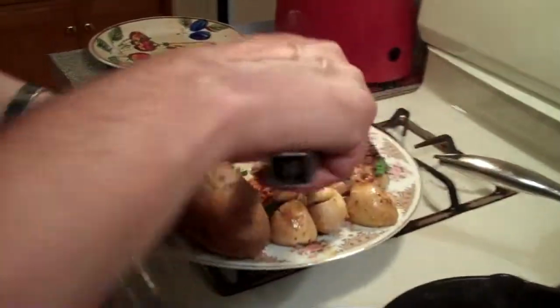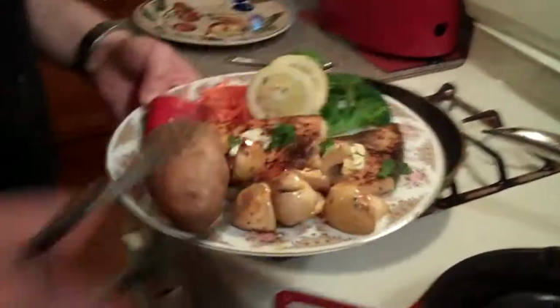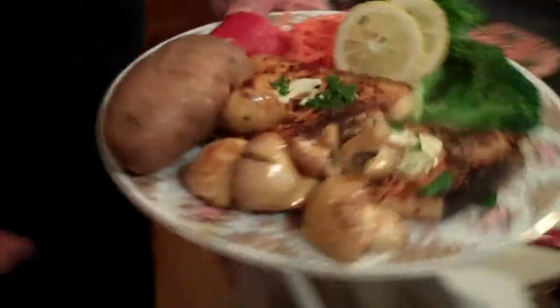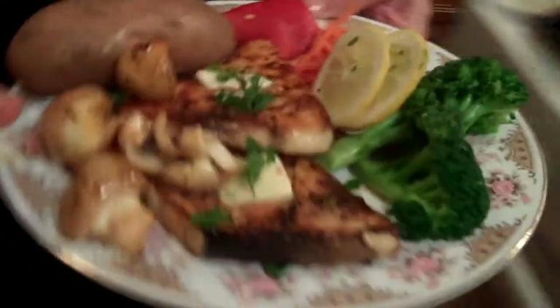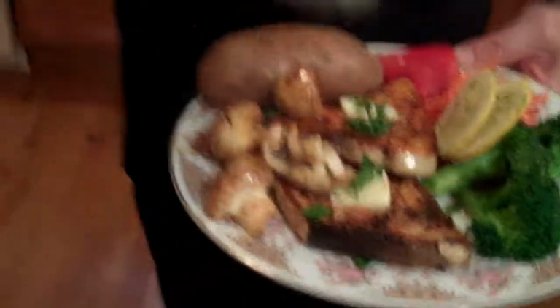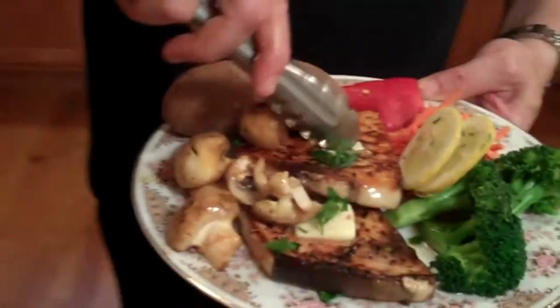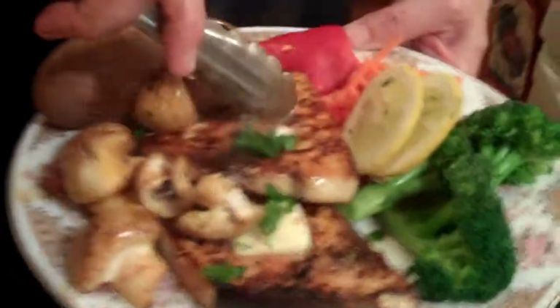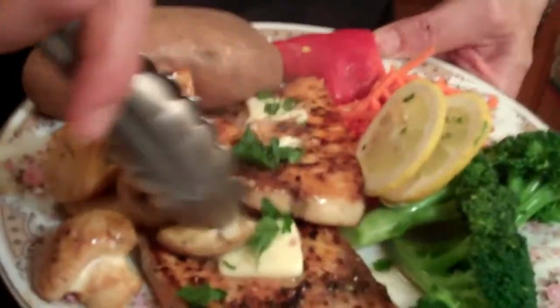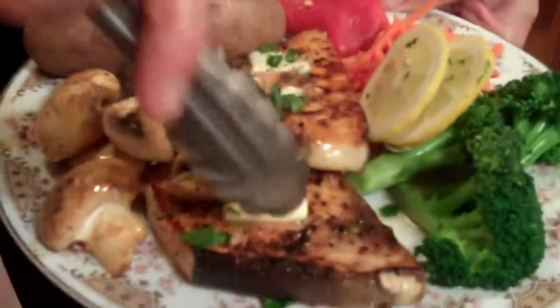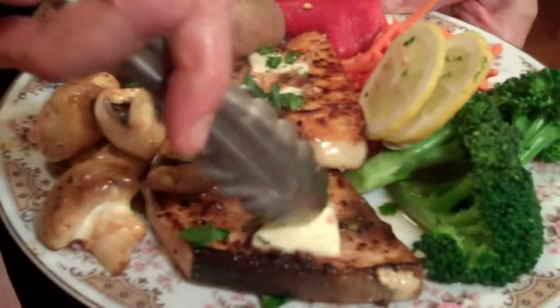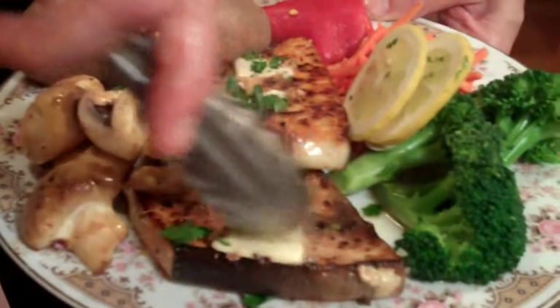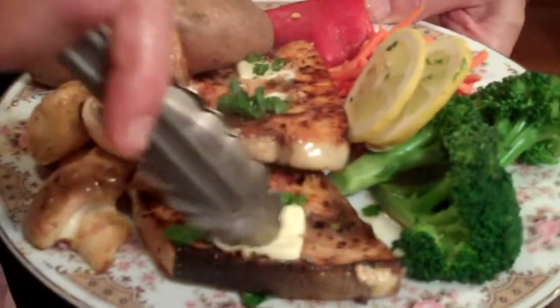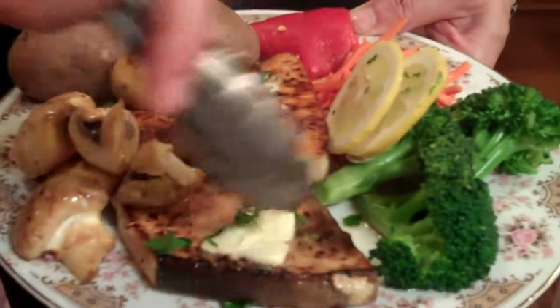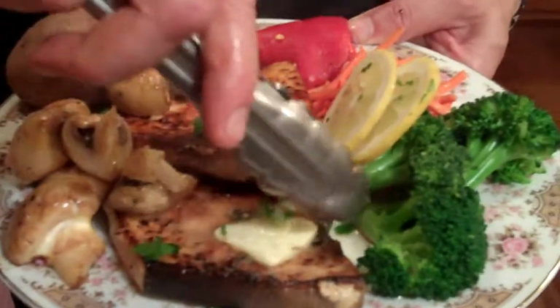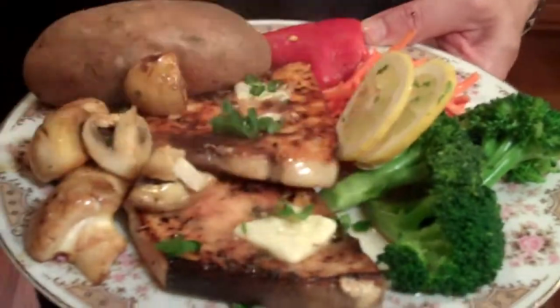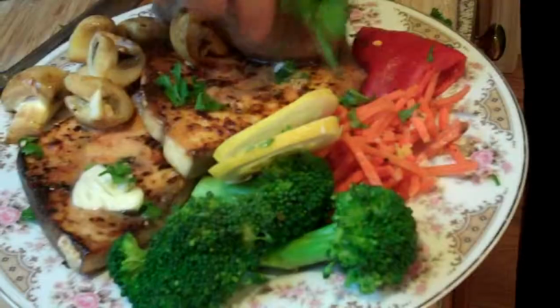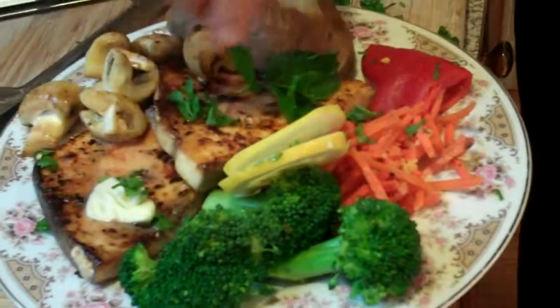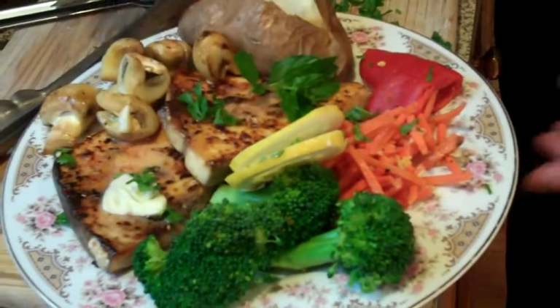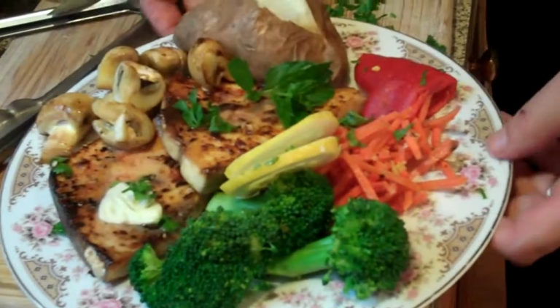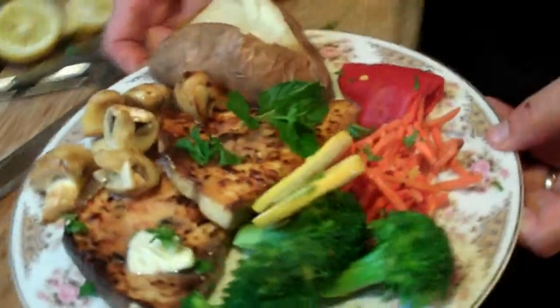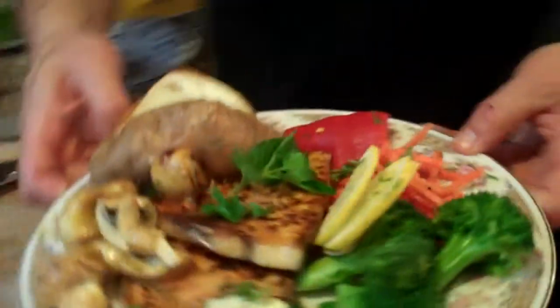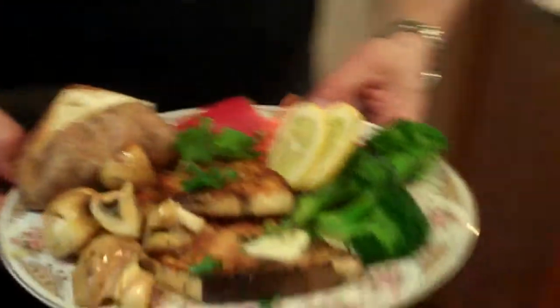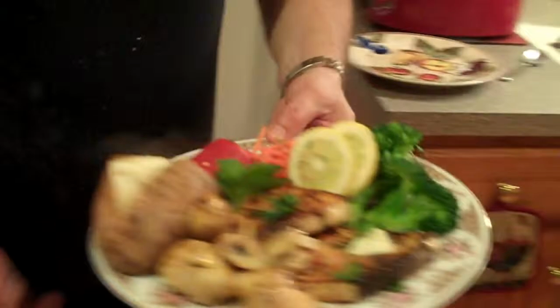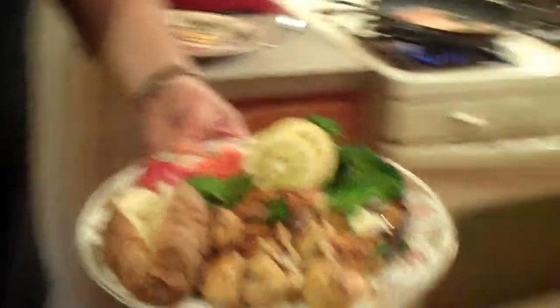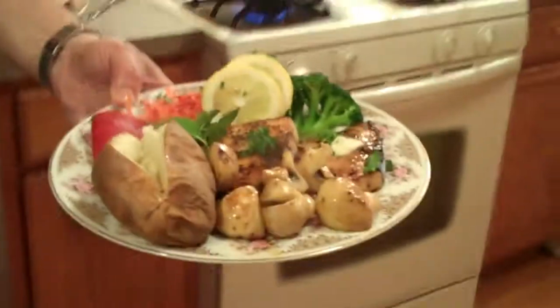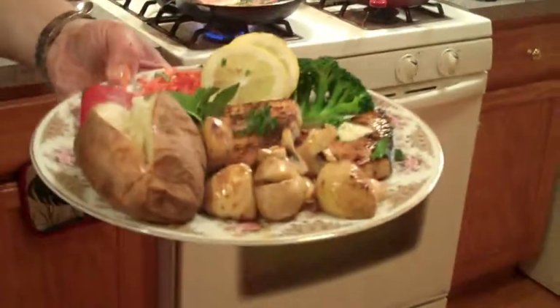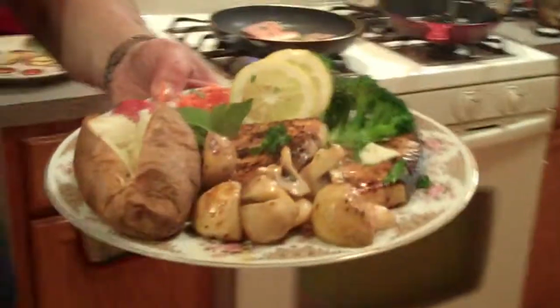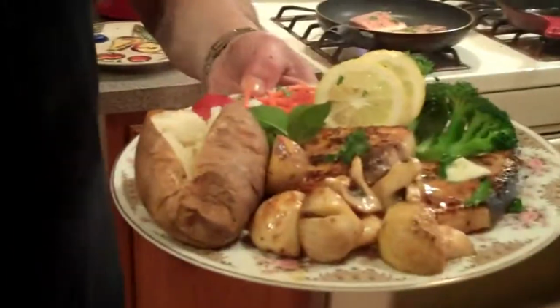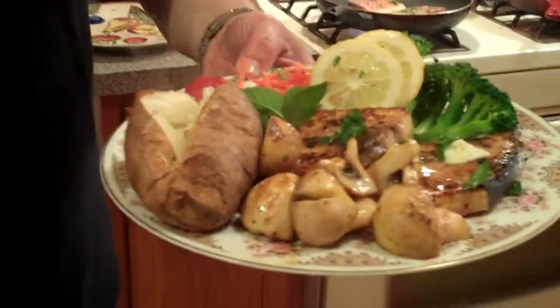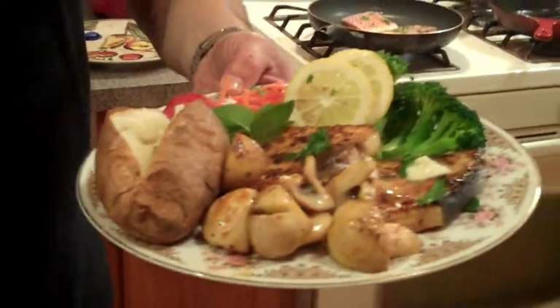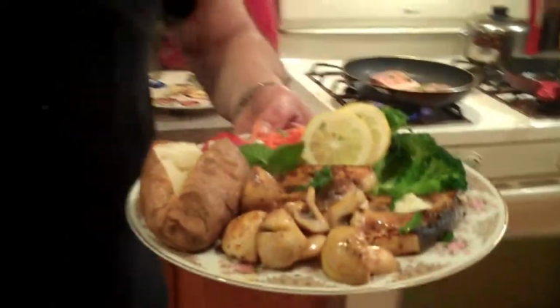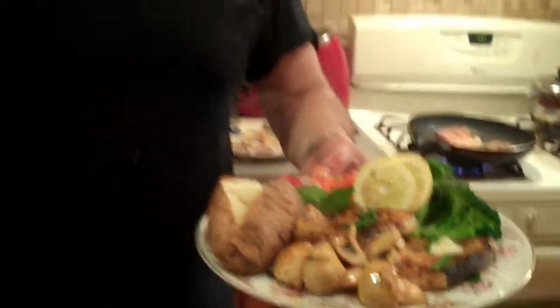This is our swordfish — blackened swordfish. A little bit of fresh mint. This is nice. Blackened swordfish.